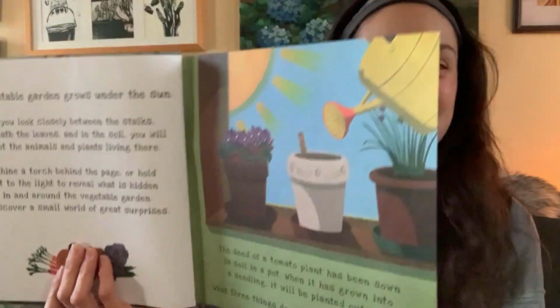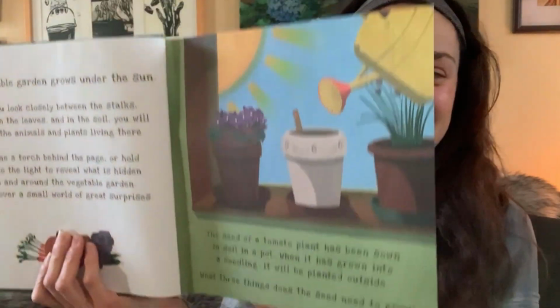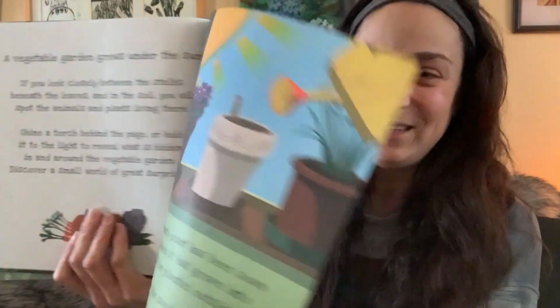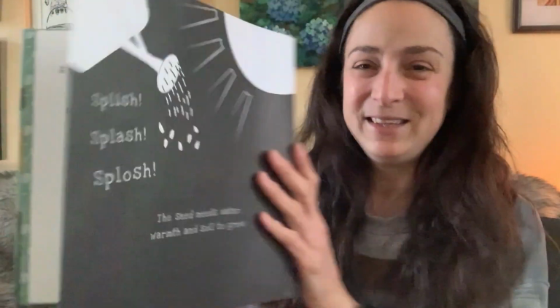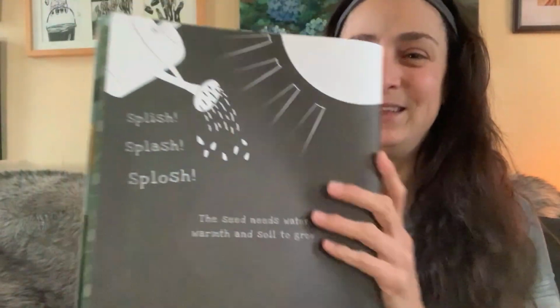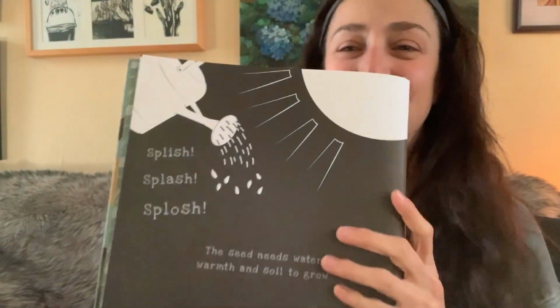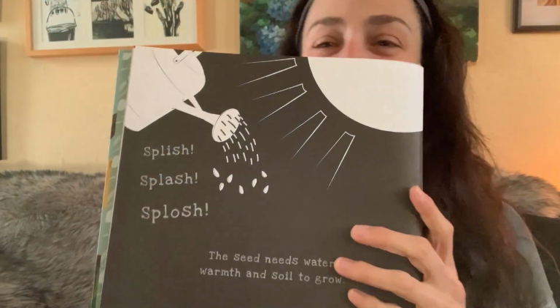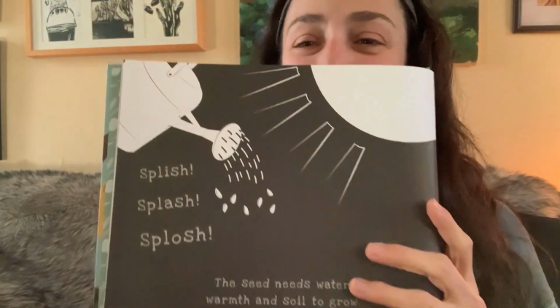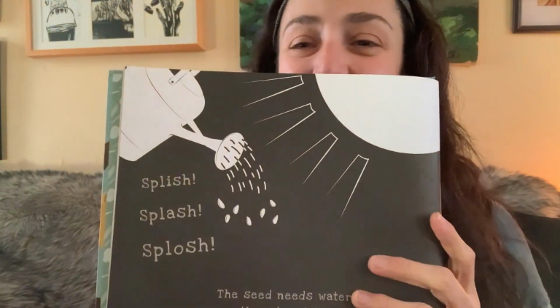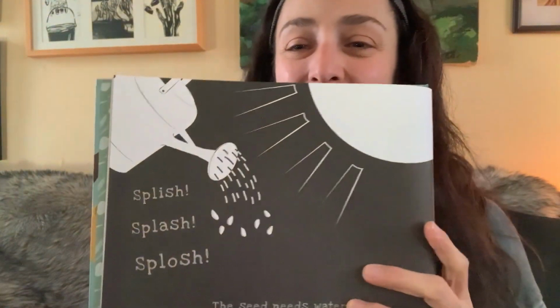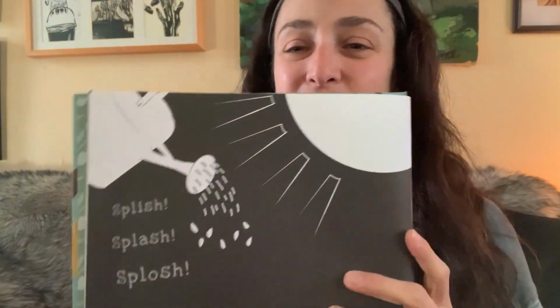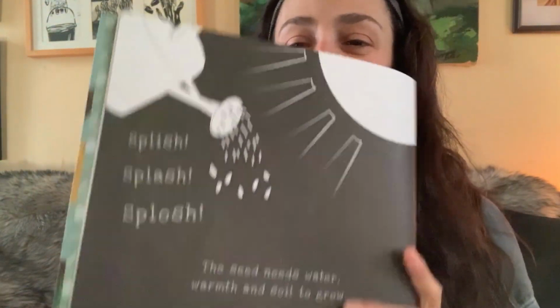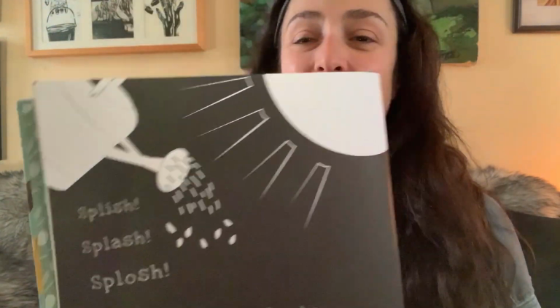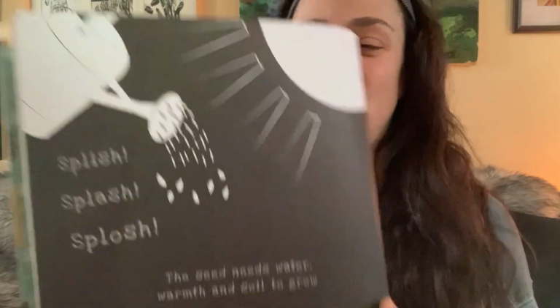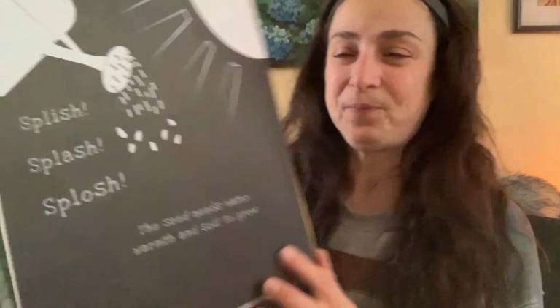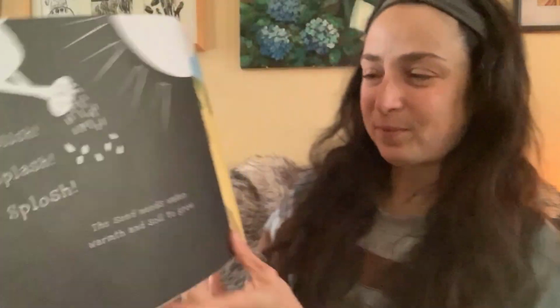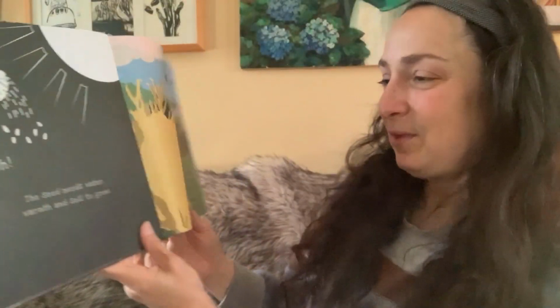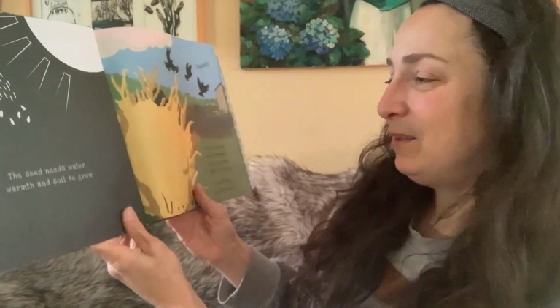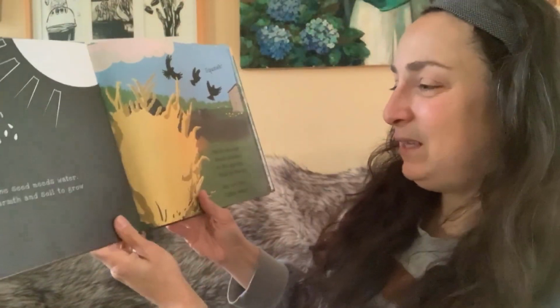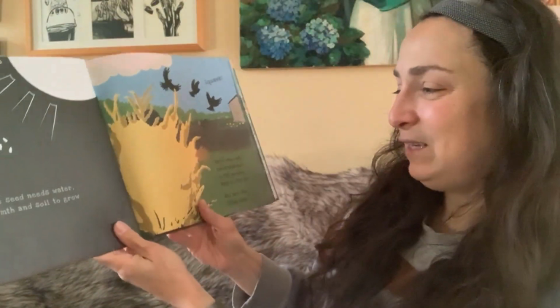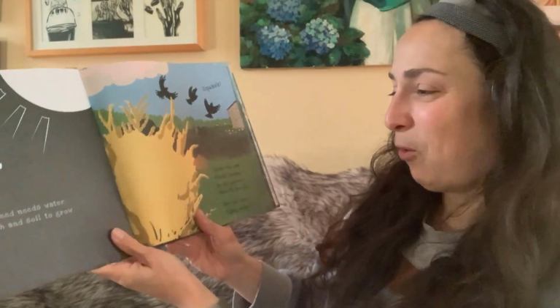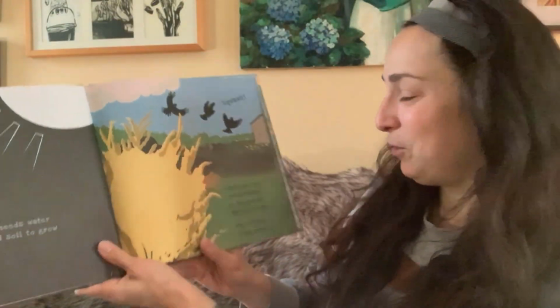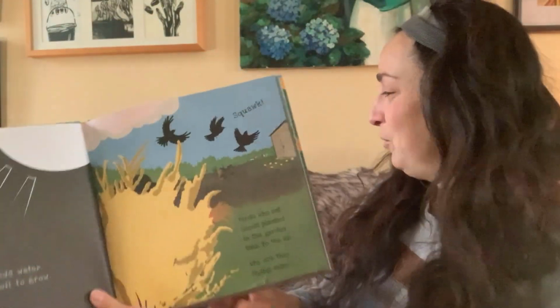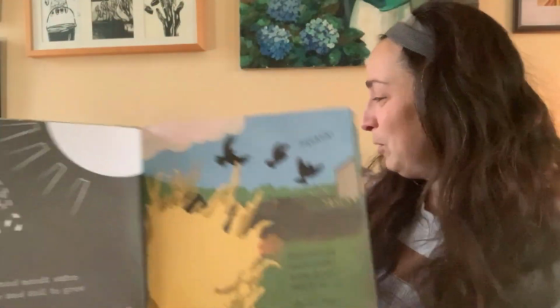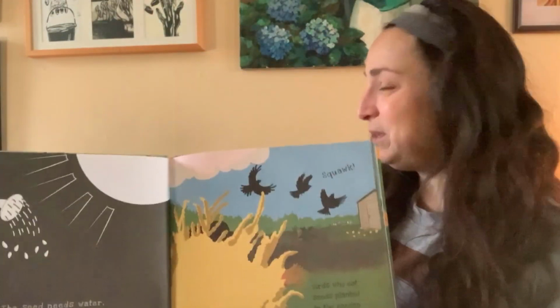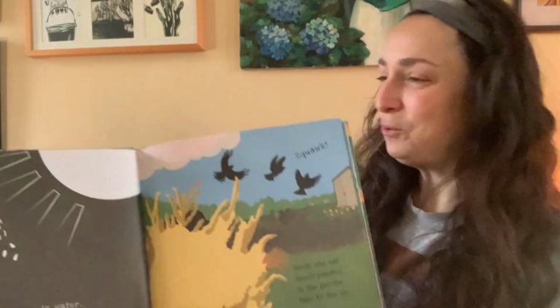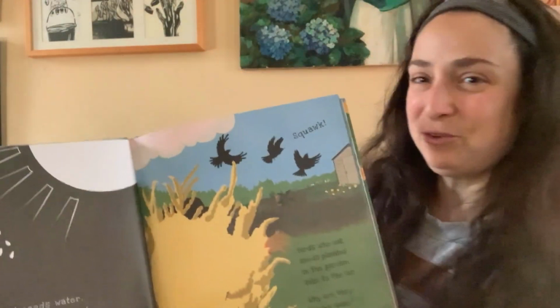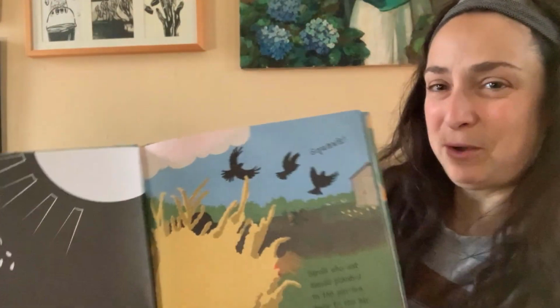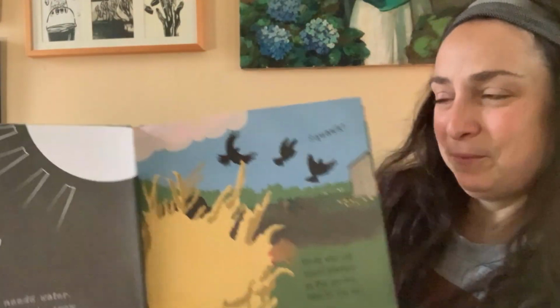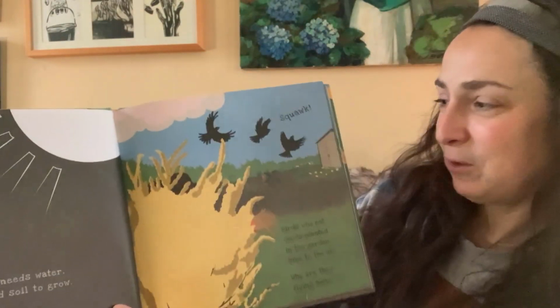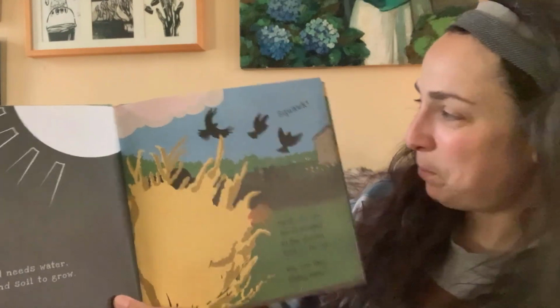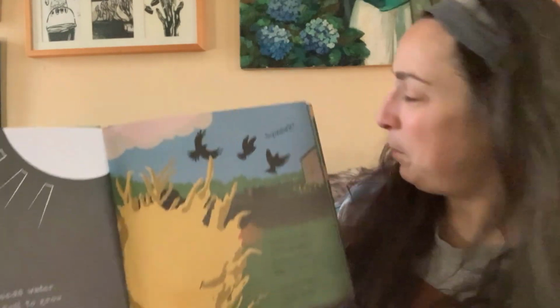You're right. The seed needs water, warmth, and soil to grow. Right, Bonaparte?